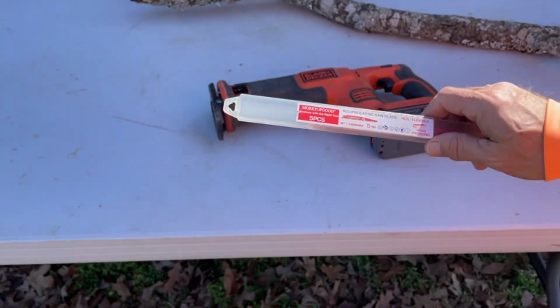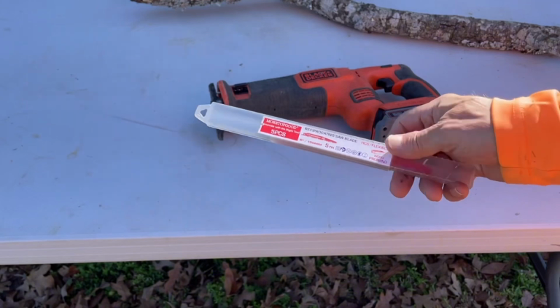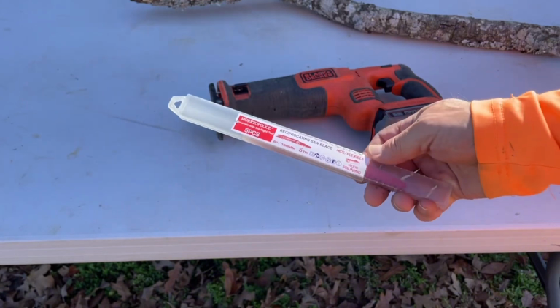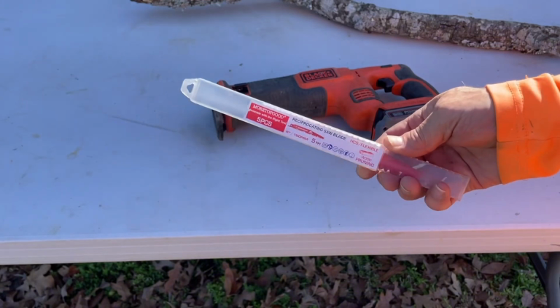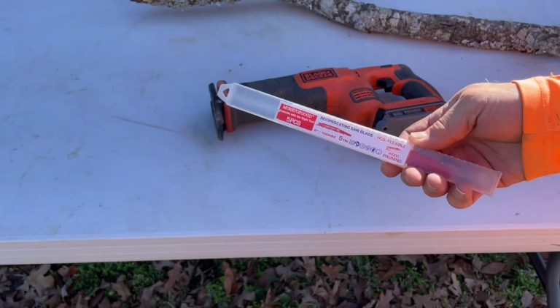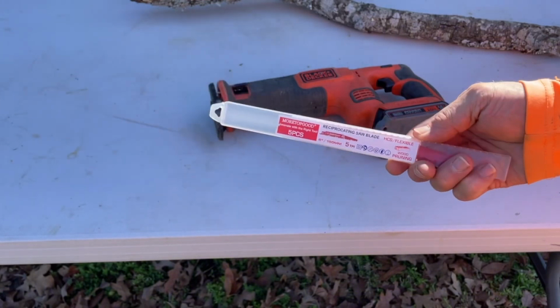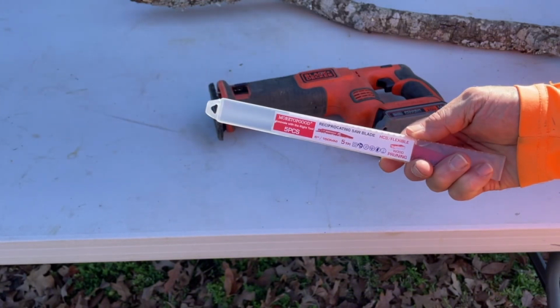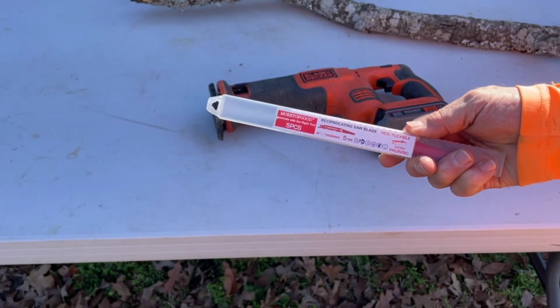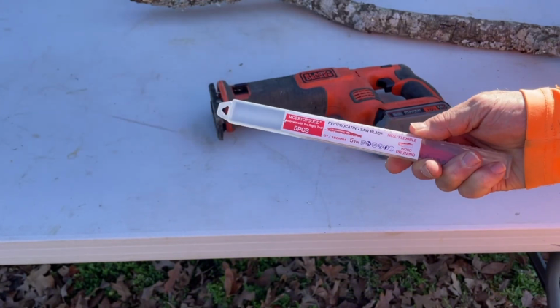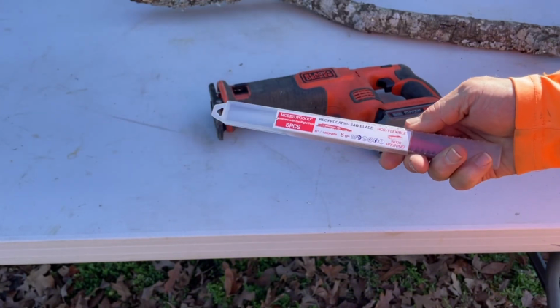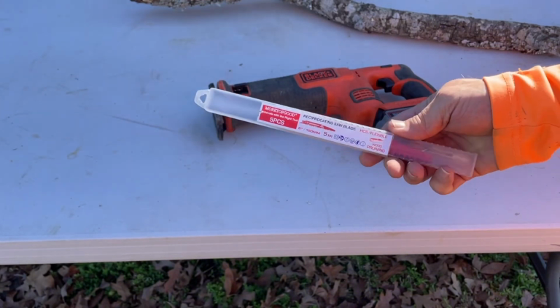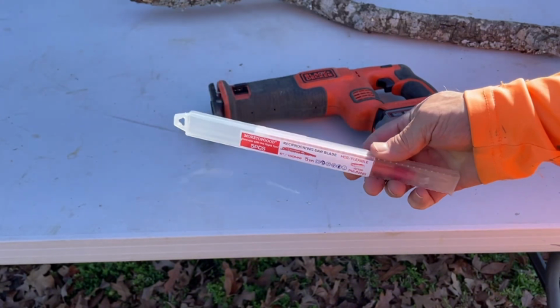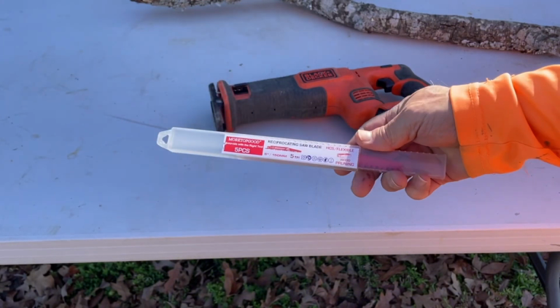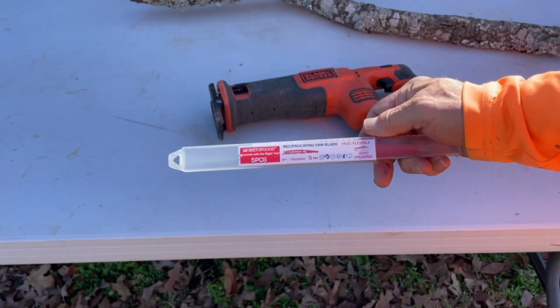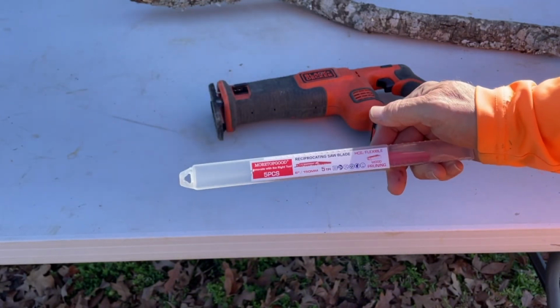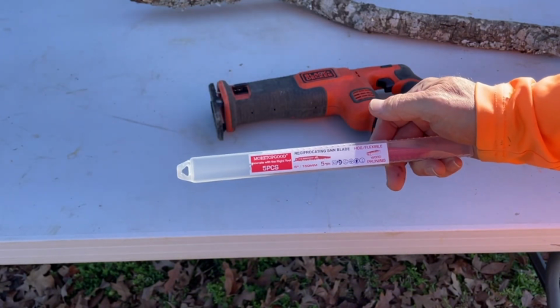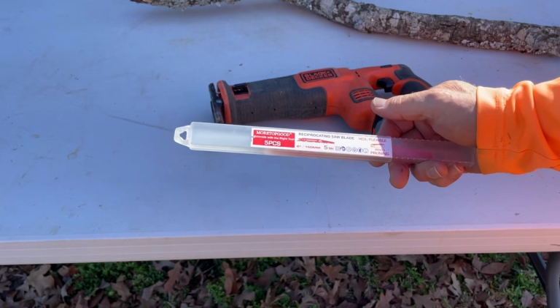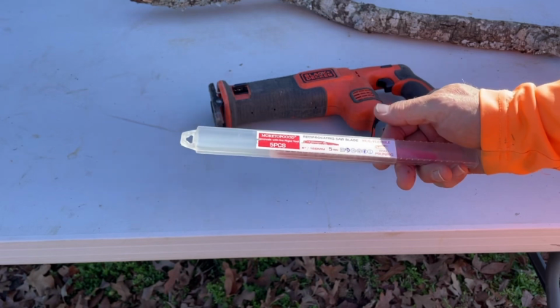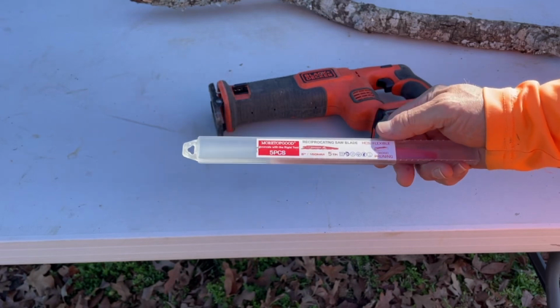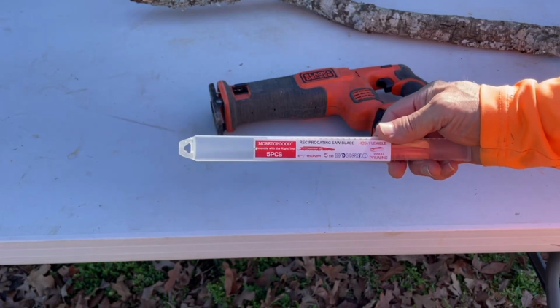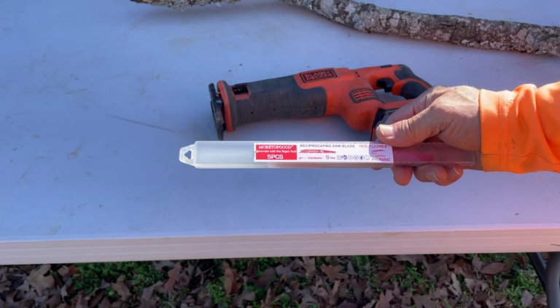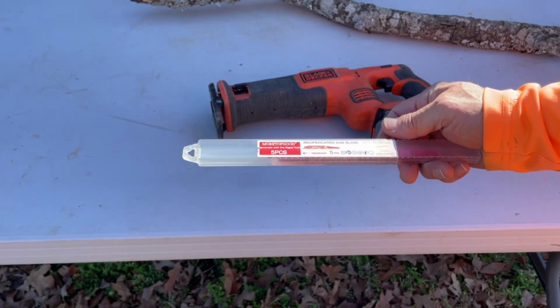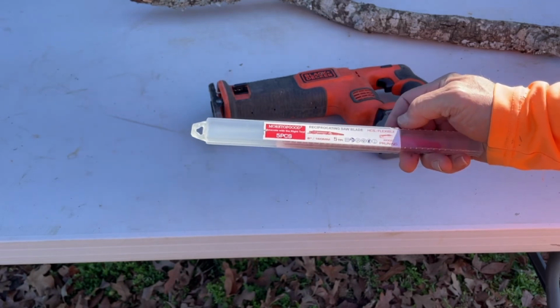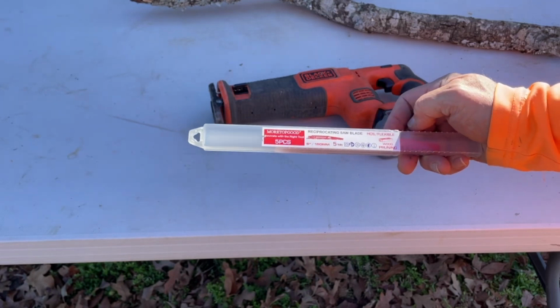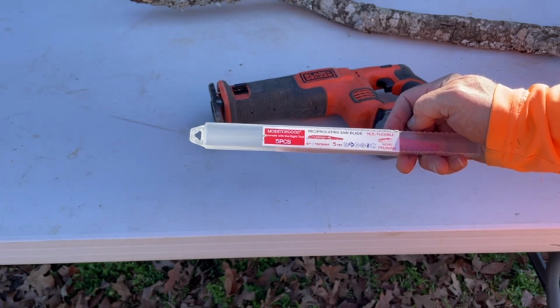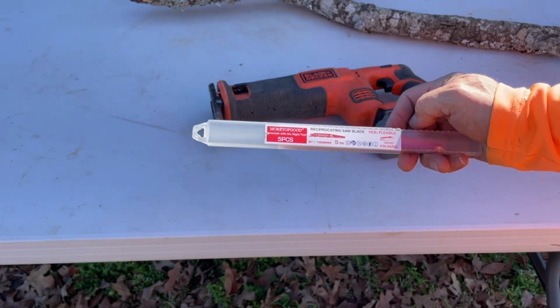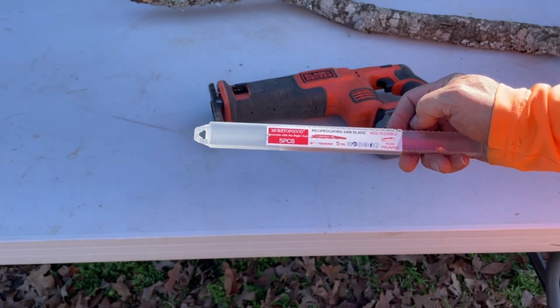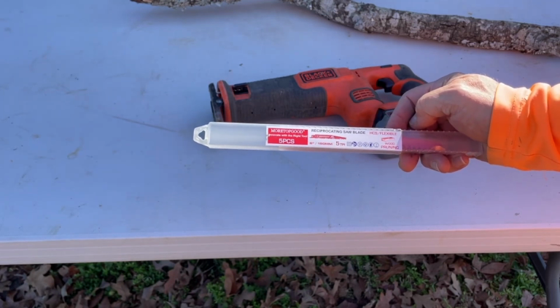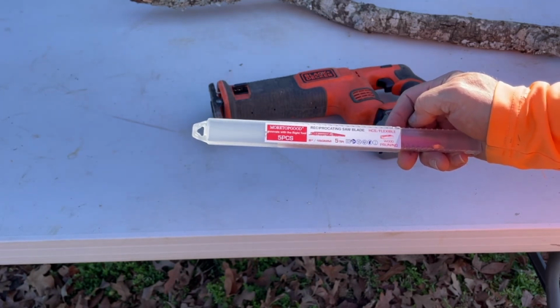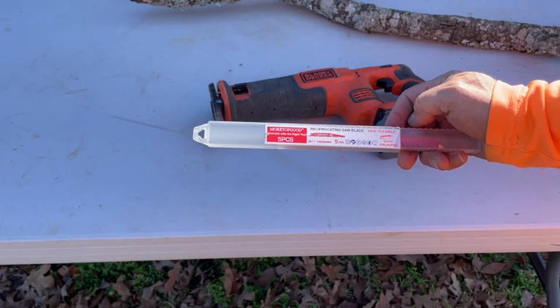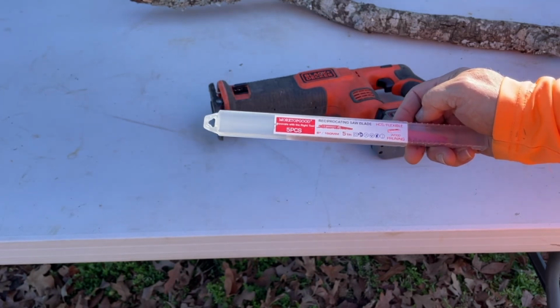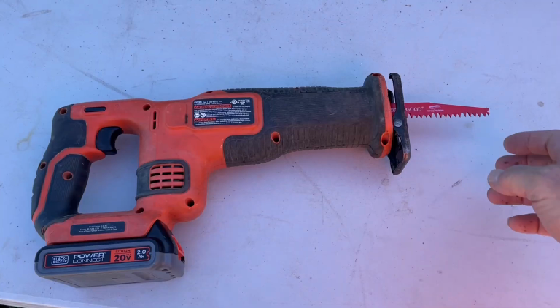So let me replace these and see what I think once I actually use them. I need to replace my reciprocating saw blades and these look like good ones. So I'm going to unpack them here and put them on and see what they do.